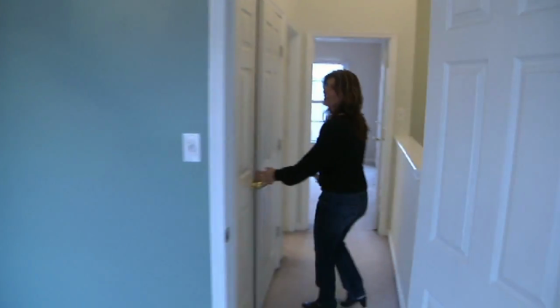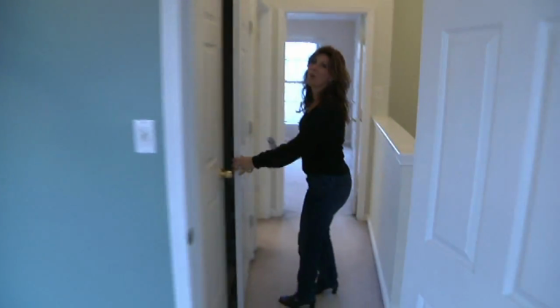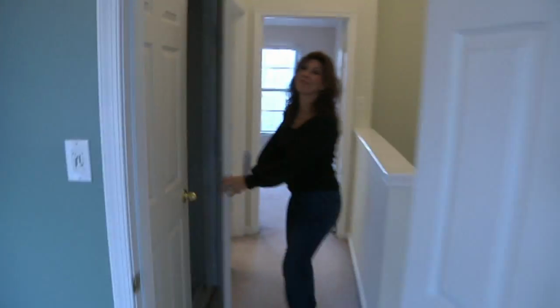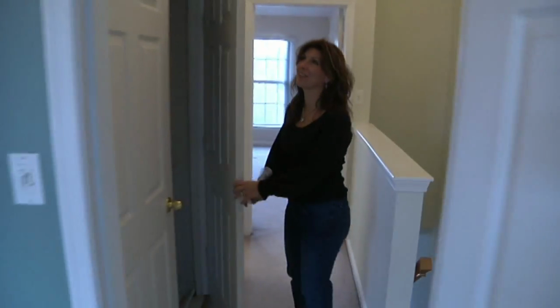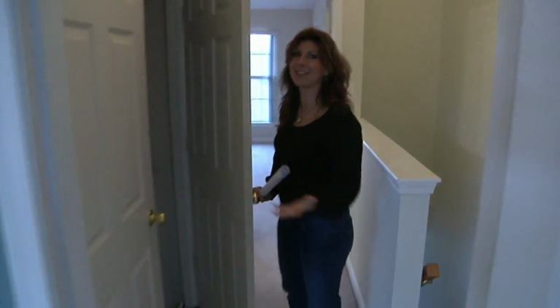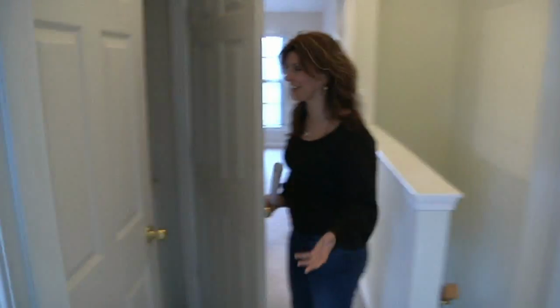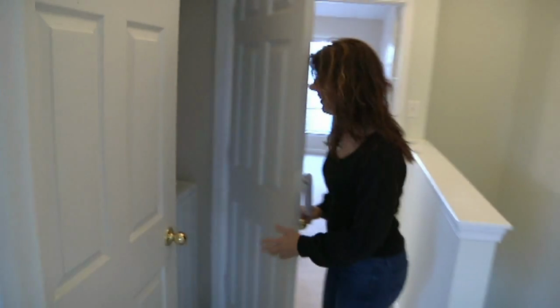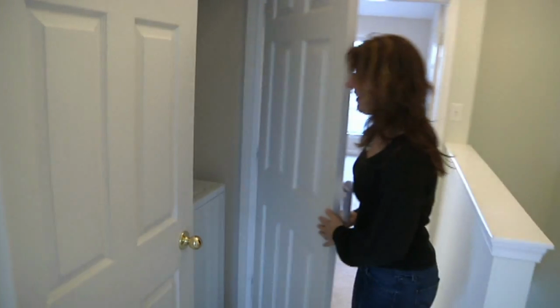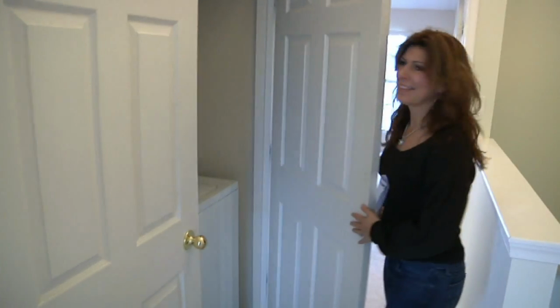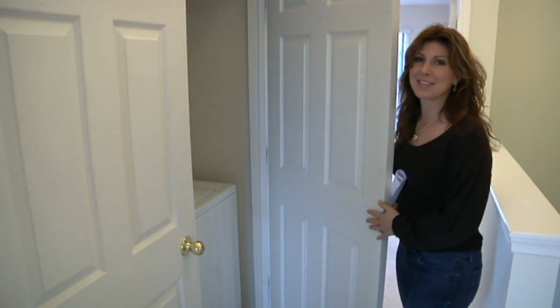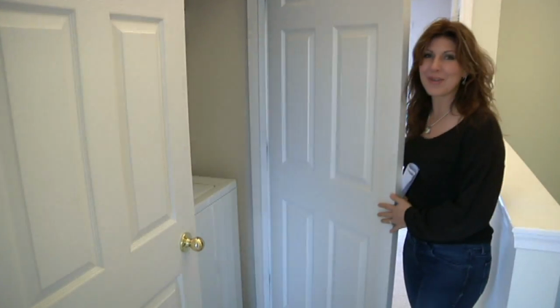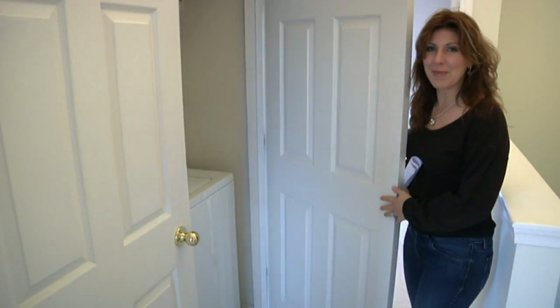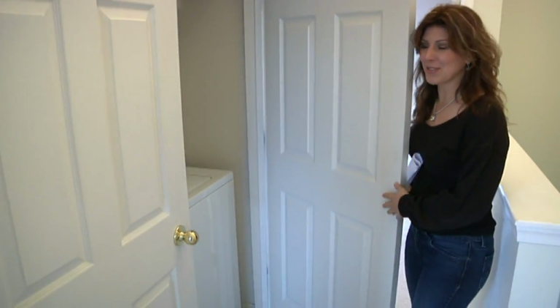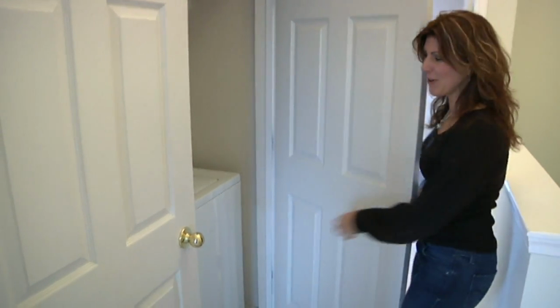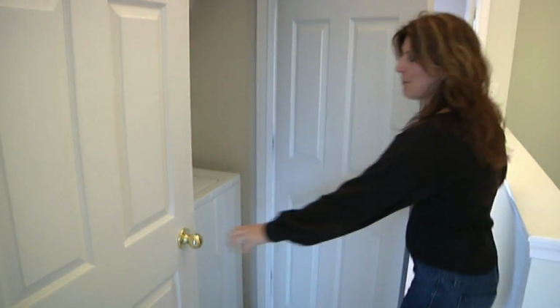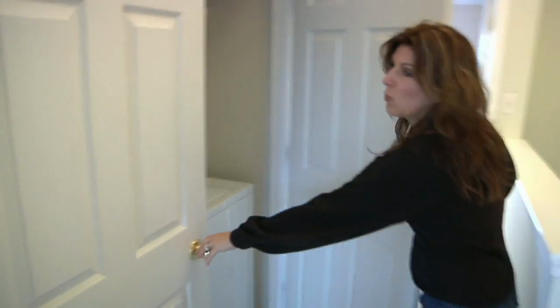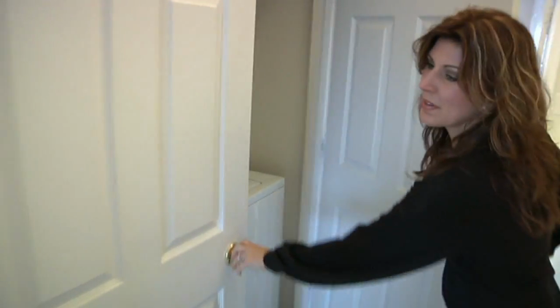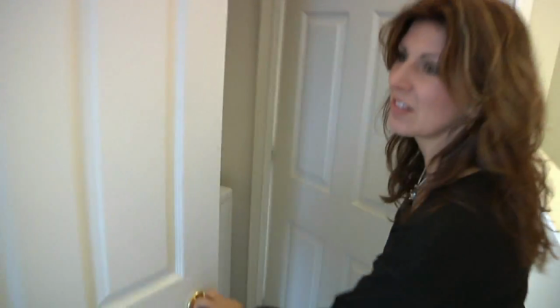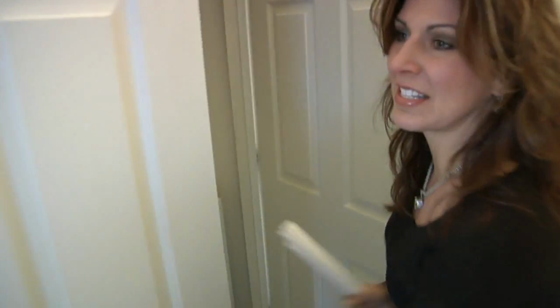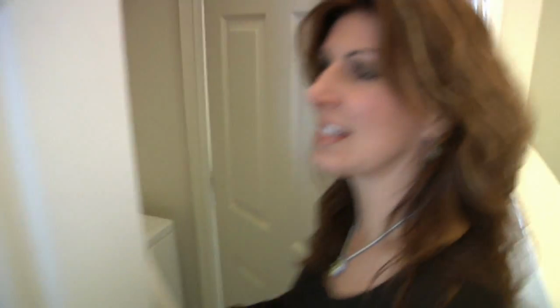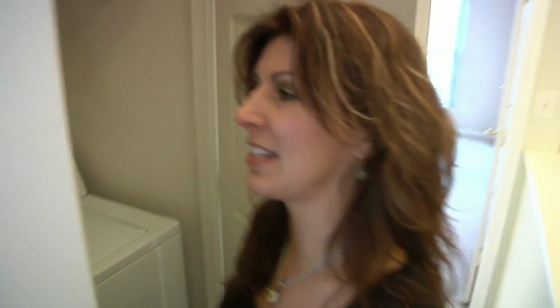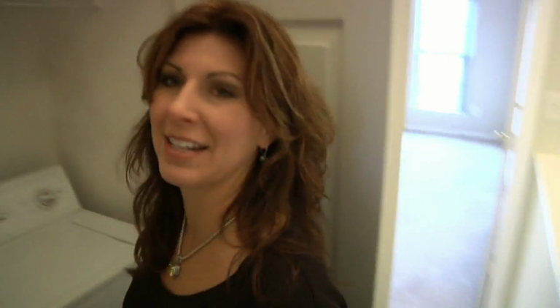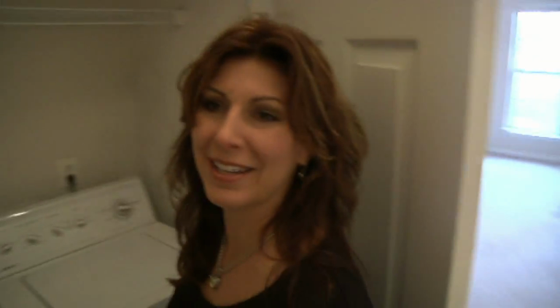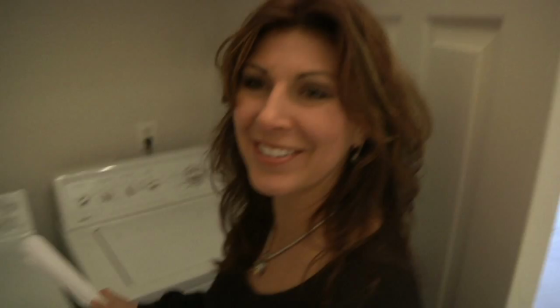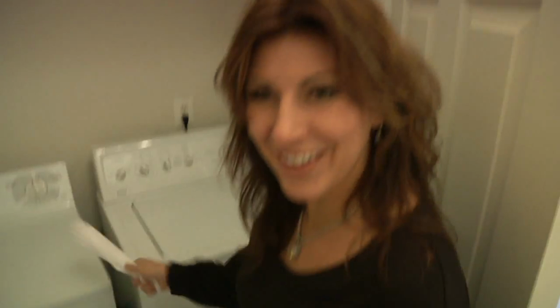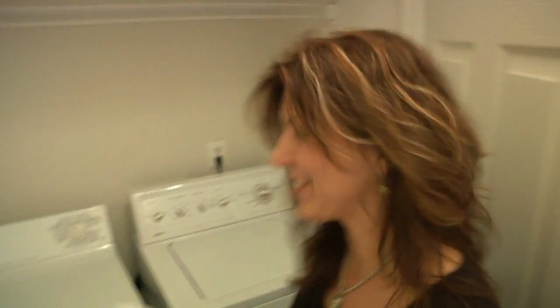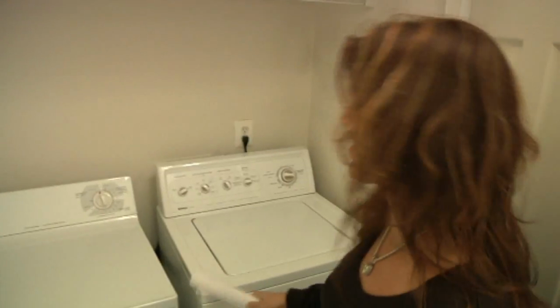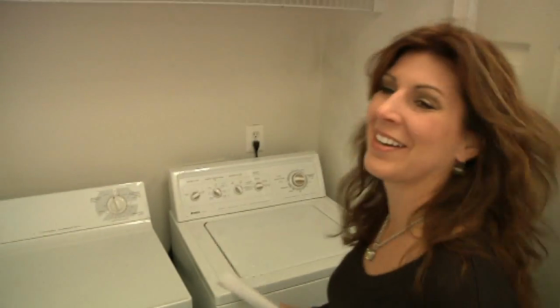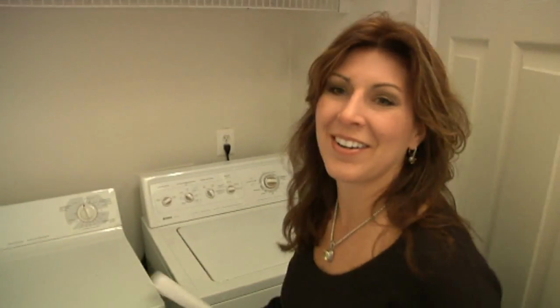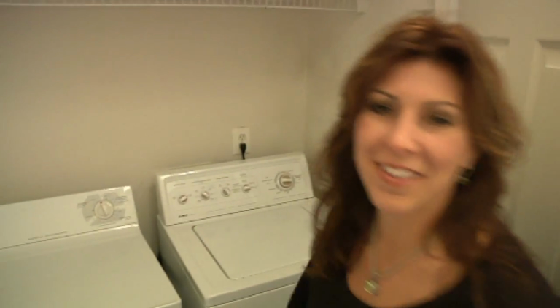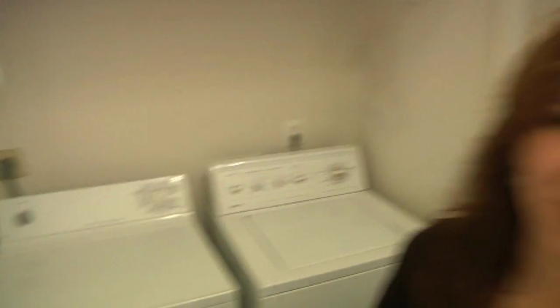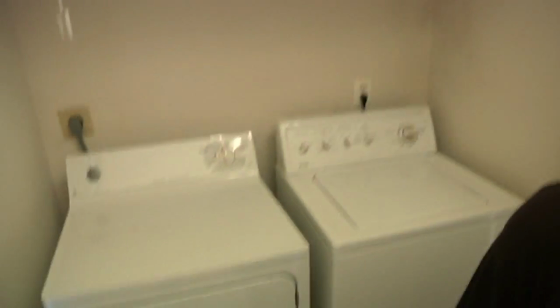Oh, my favorite feature! A smart, smart, smart woman must have invented and designed this, because here's a laundry room on the upper level.